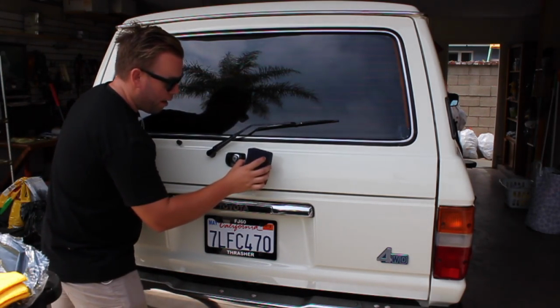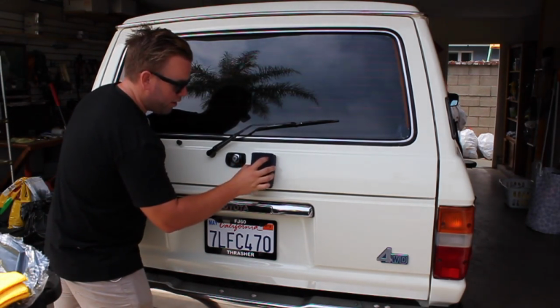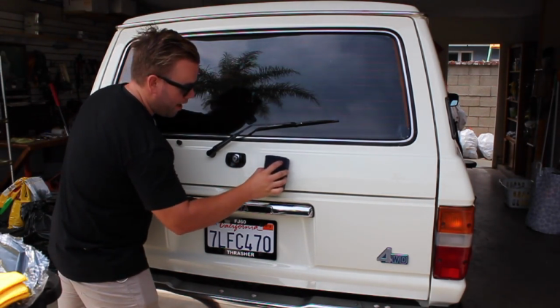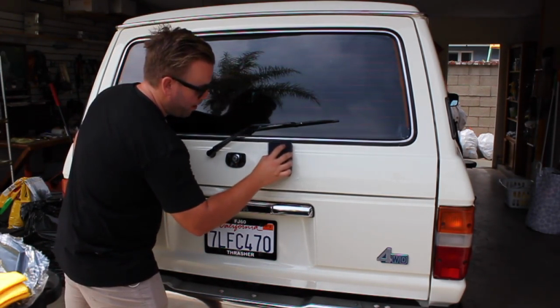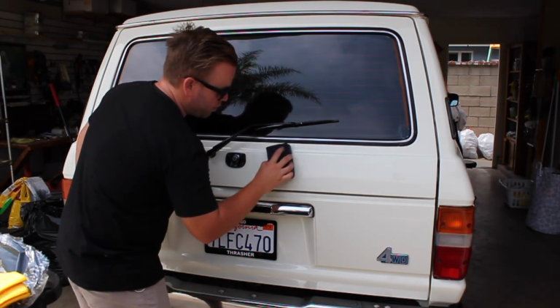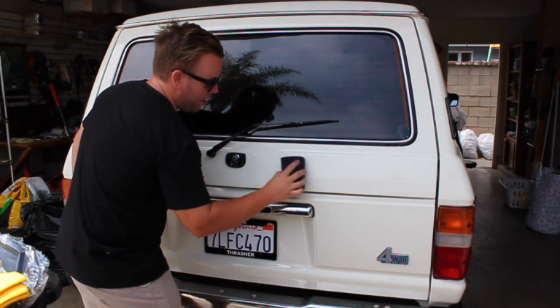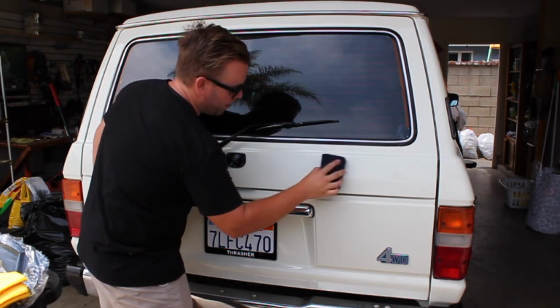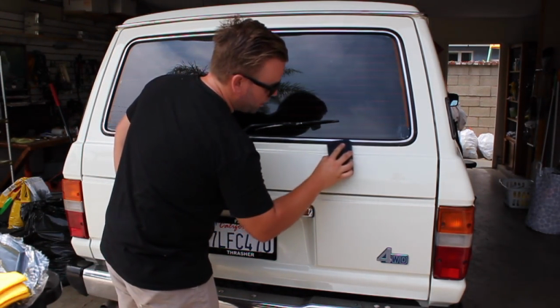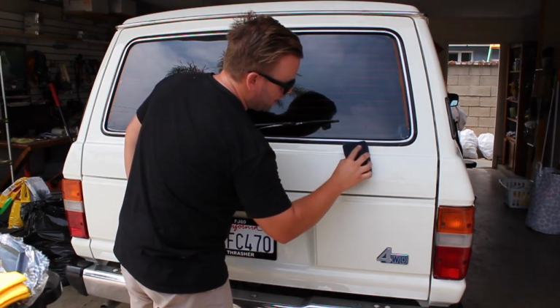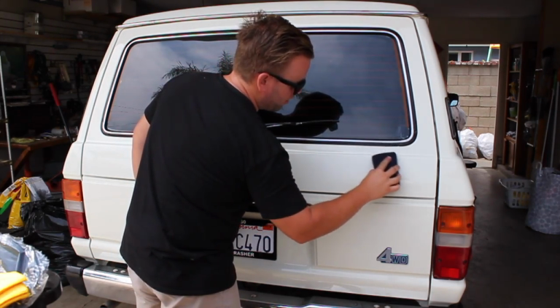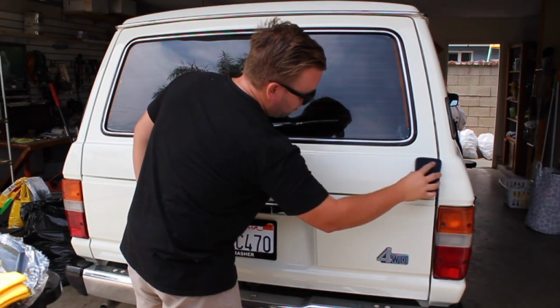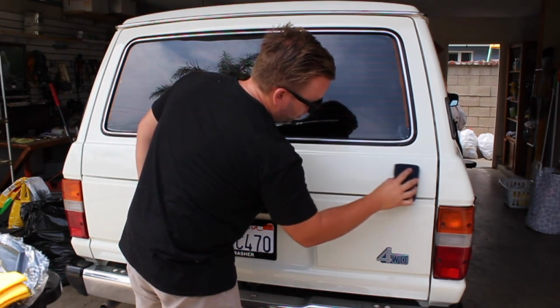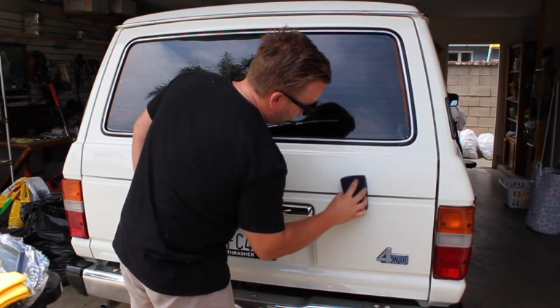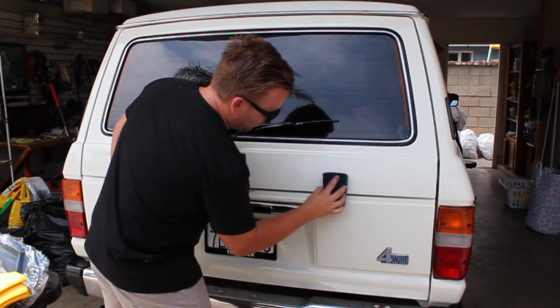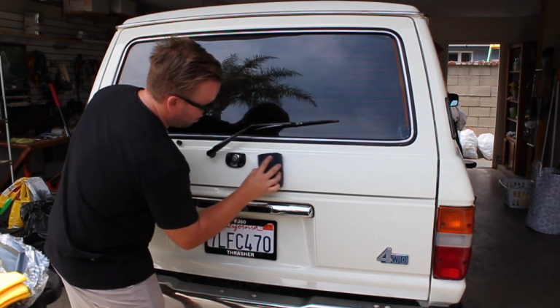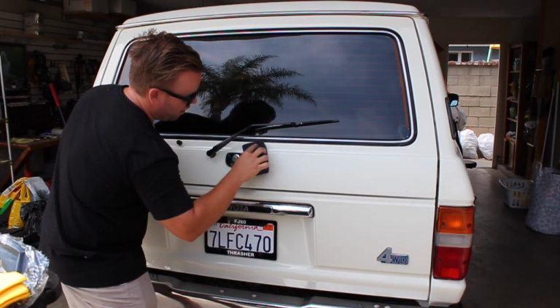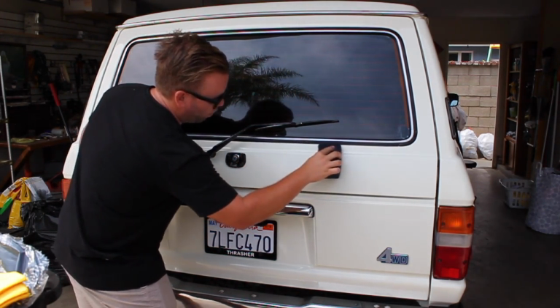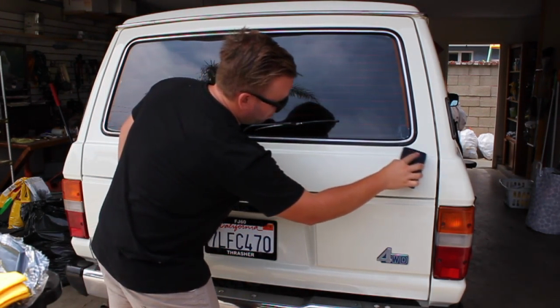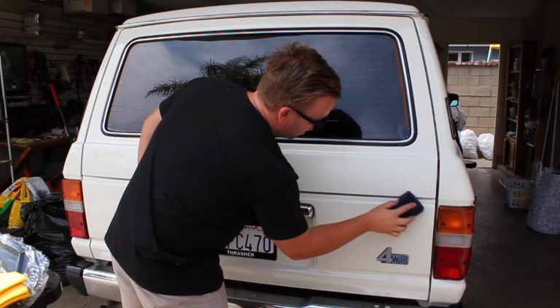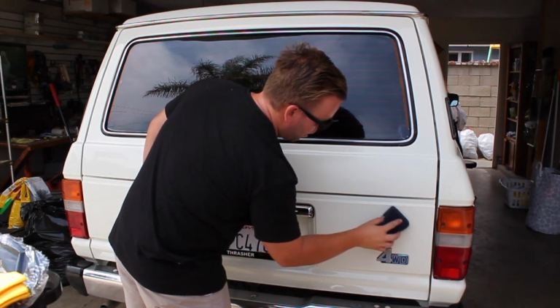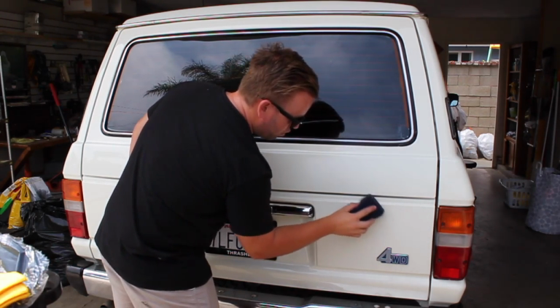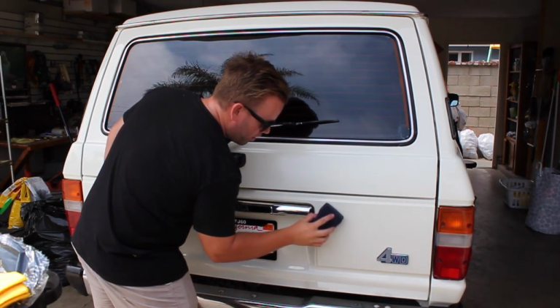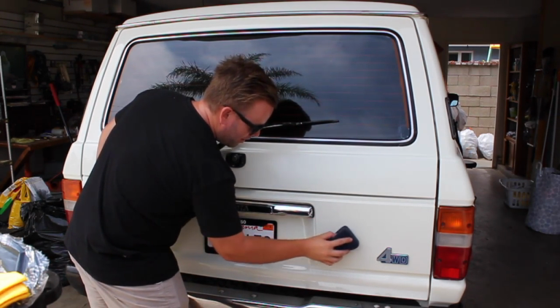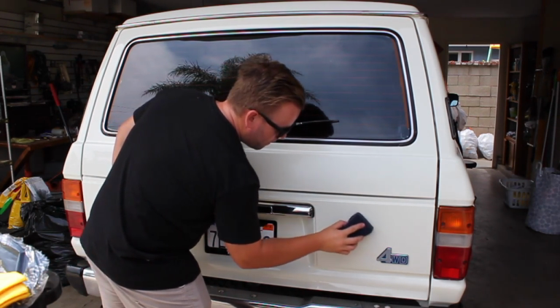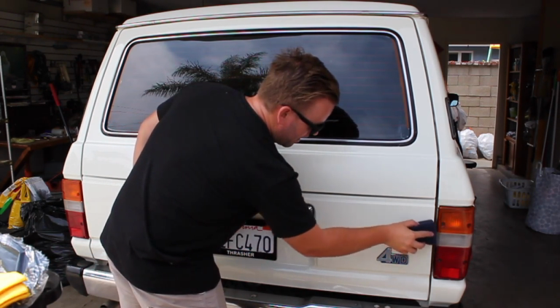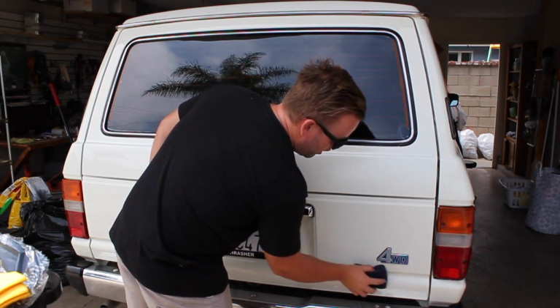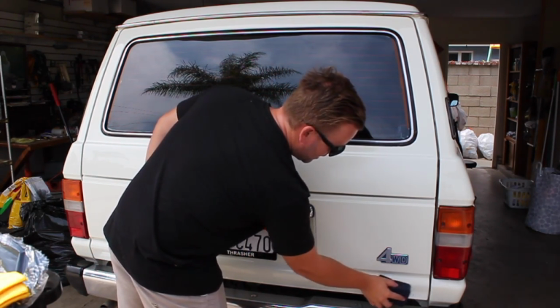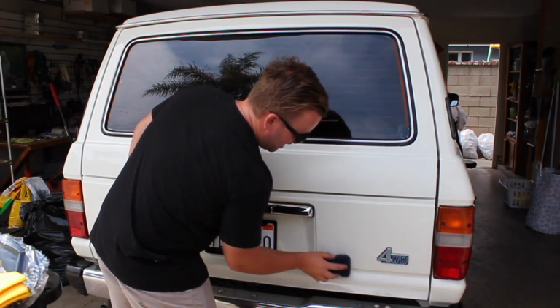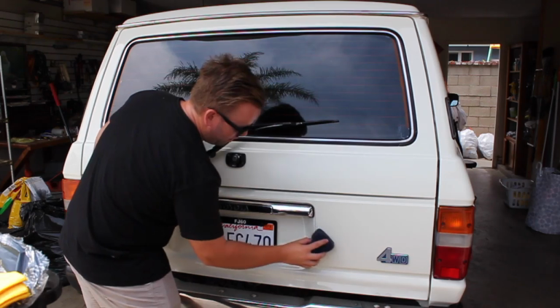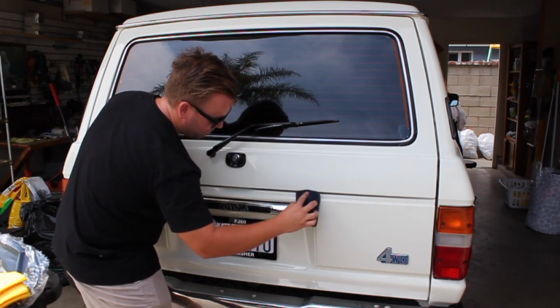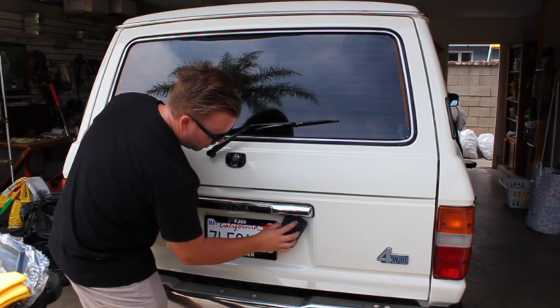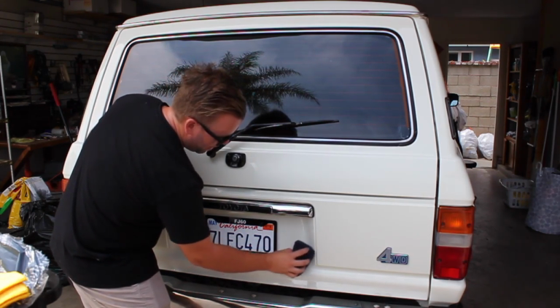I'm literally applying no pressure, just working in circular motions. The circular motions aren't going to cause any spider webbing or swirl marks, and I'm just going really gently laying down a really nice thin layer to the paint.